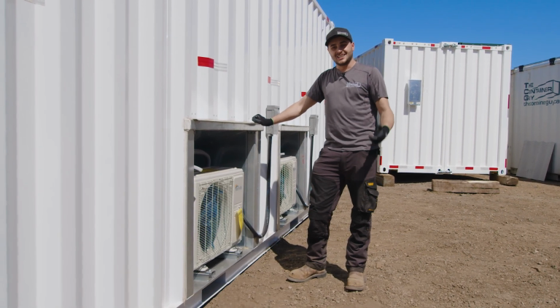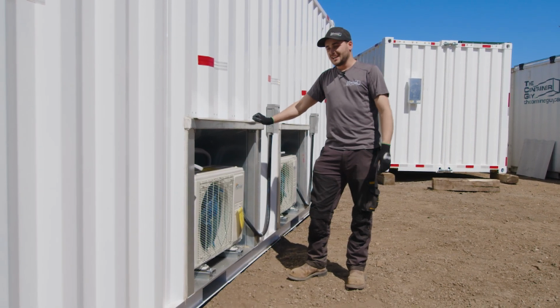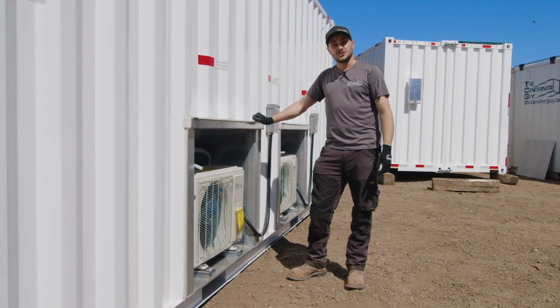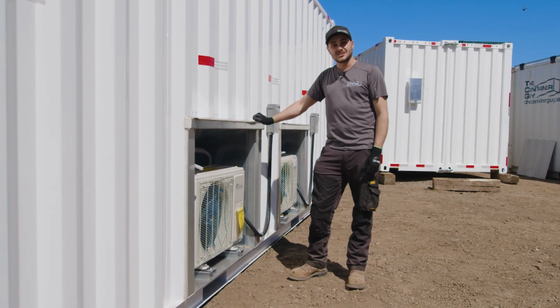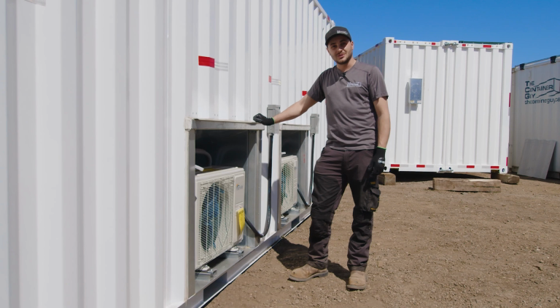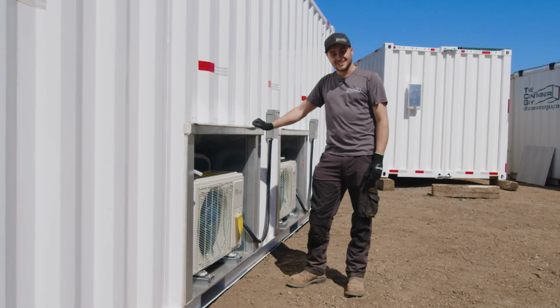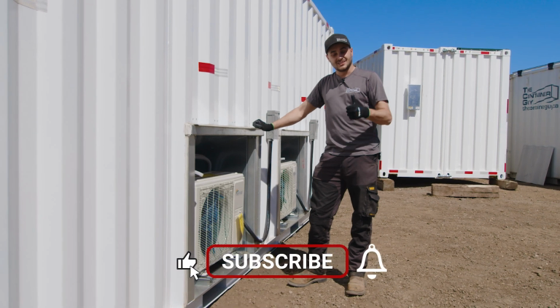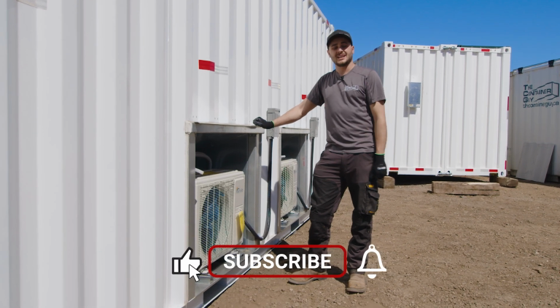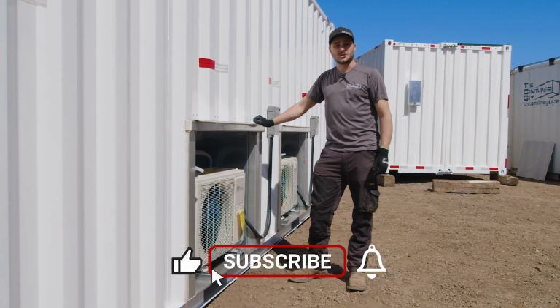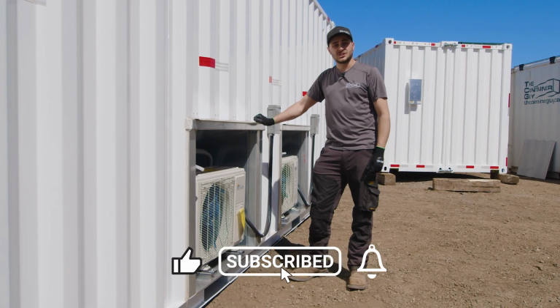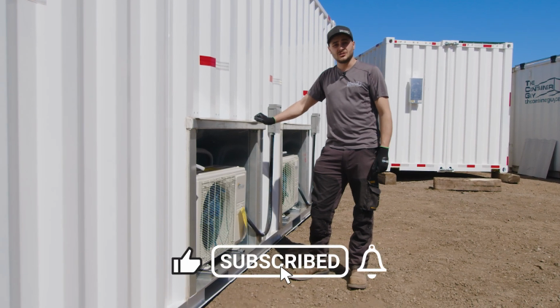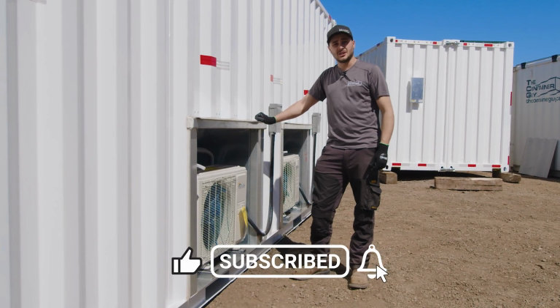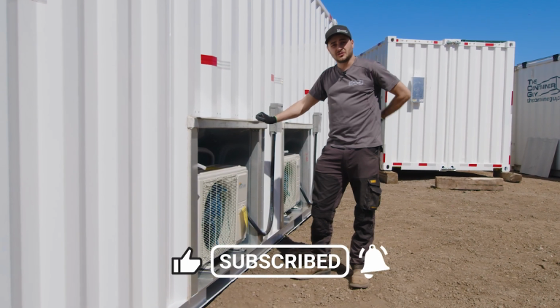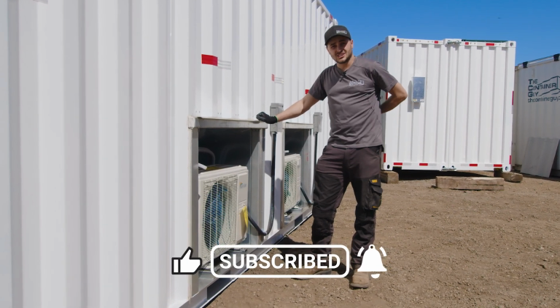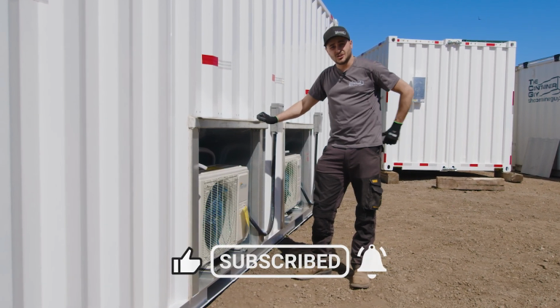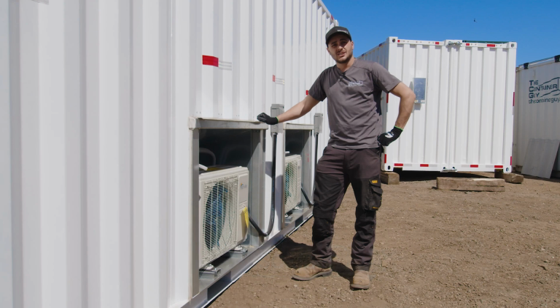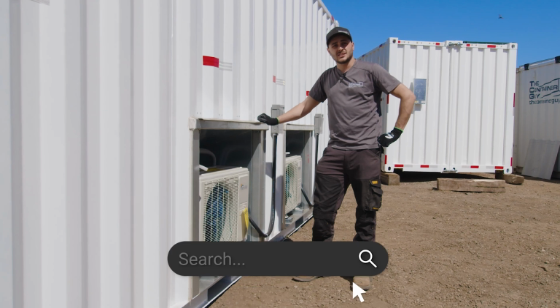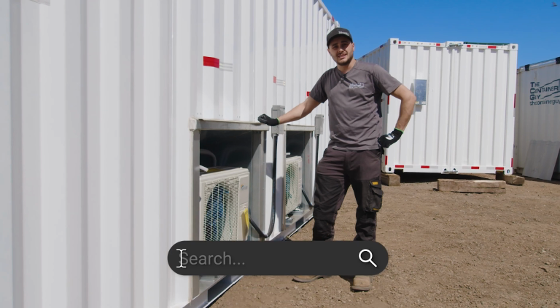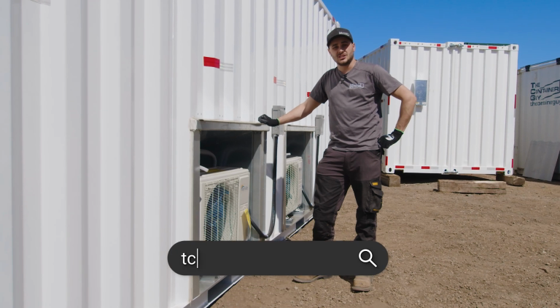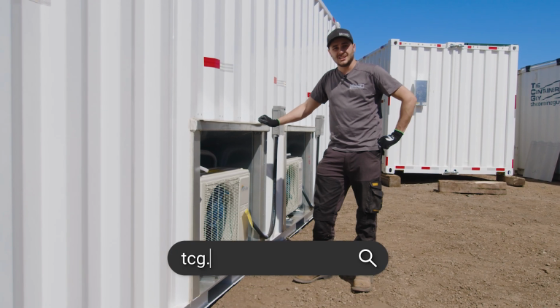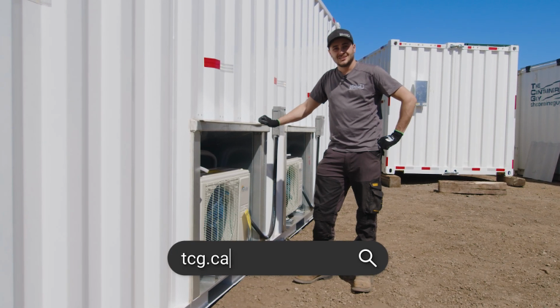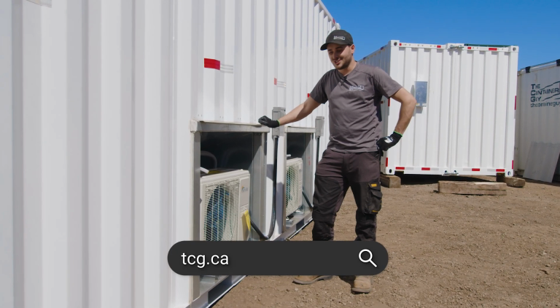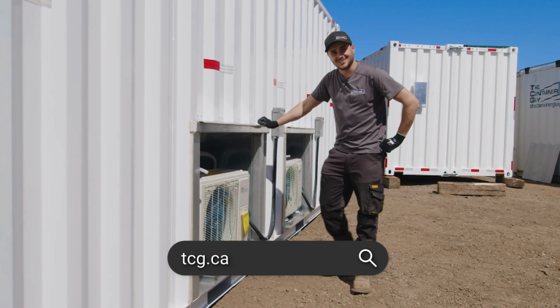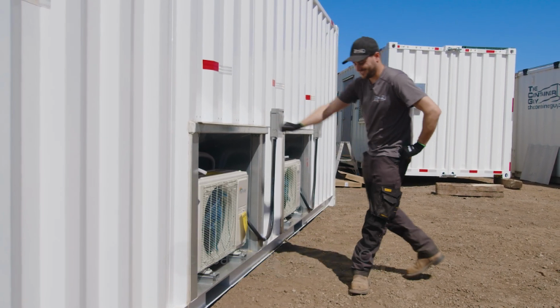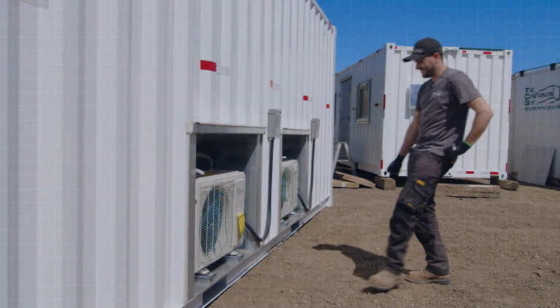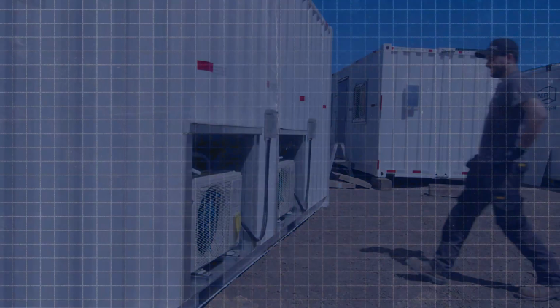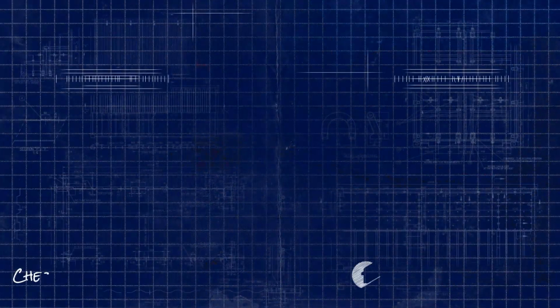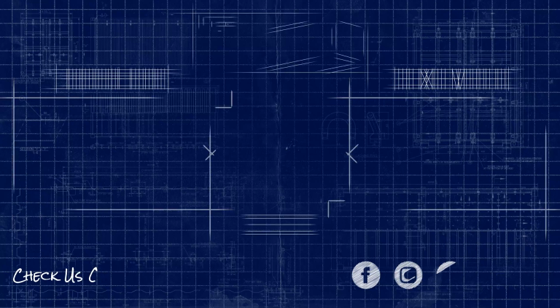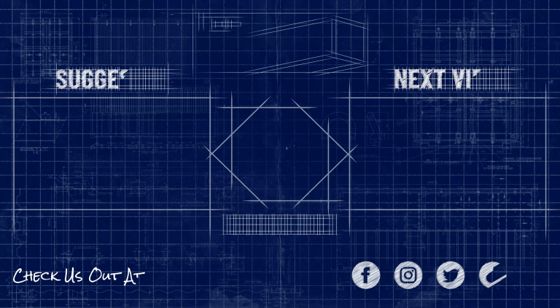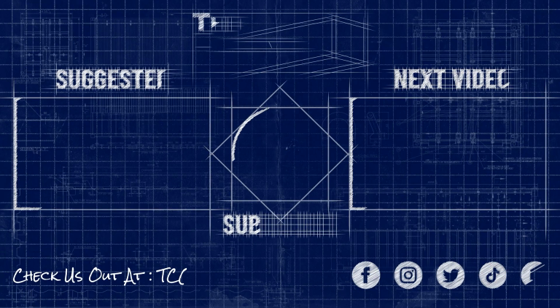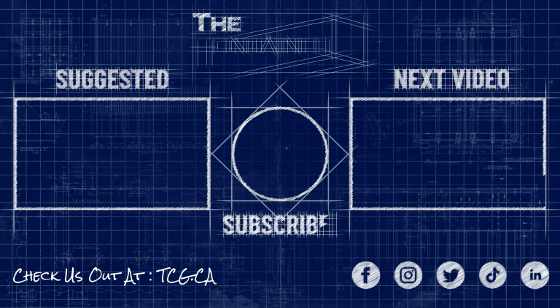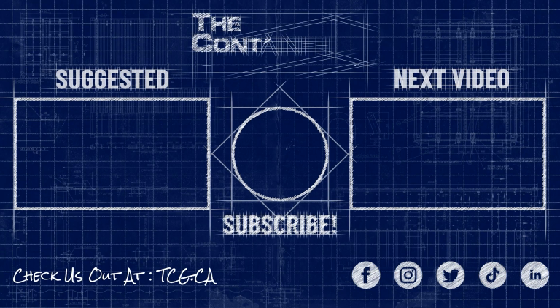Other than that, if you enjoyed this video, please give it a like, subscribe to our channel, and ring that bell for notifications. As always, check us out at TCG.ca. Hope you learned something — have a great day.